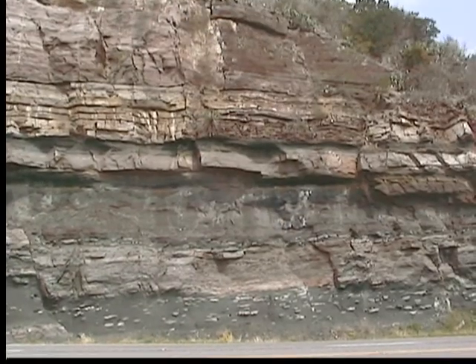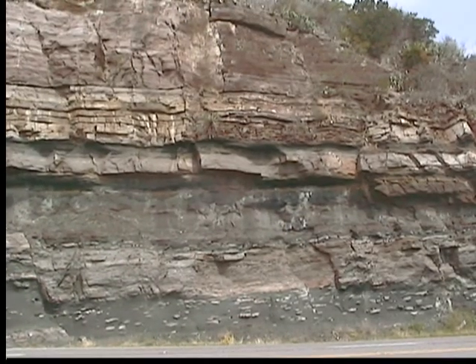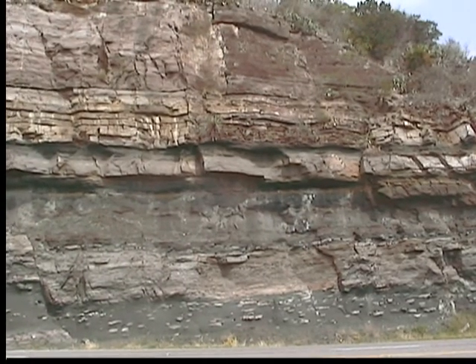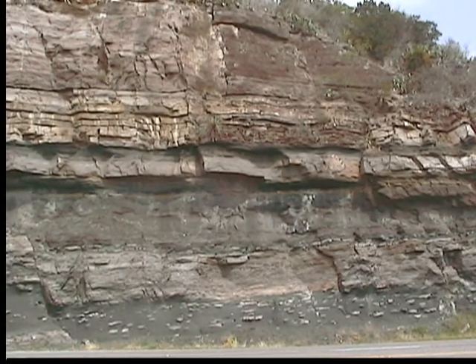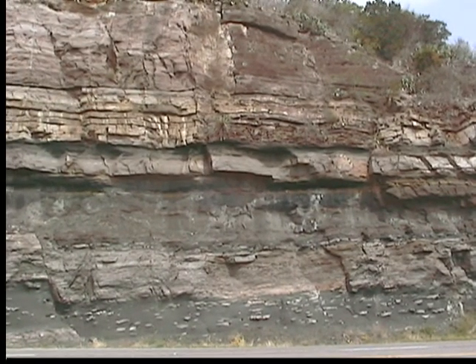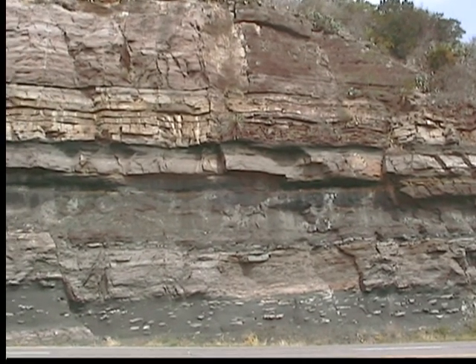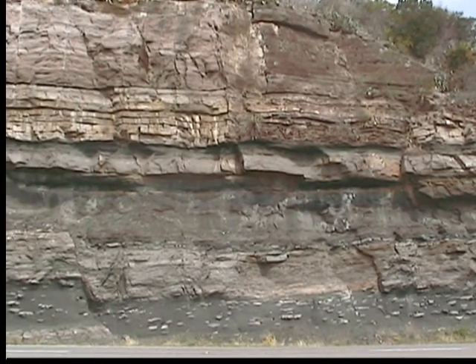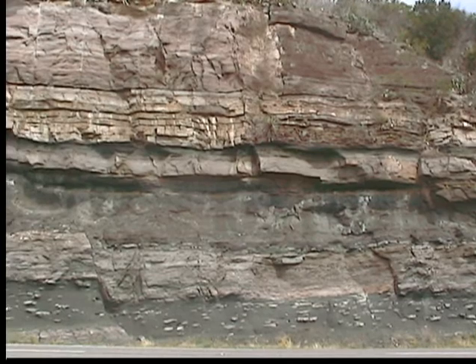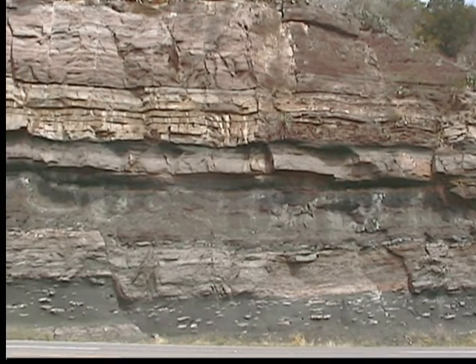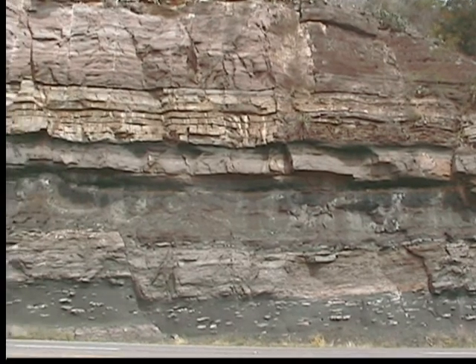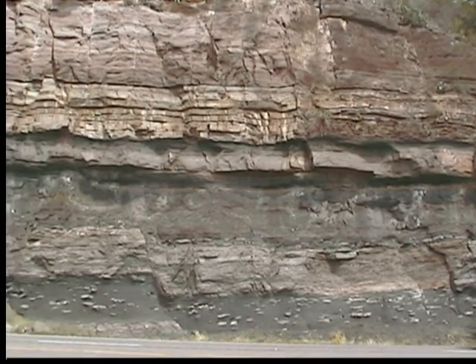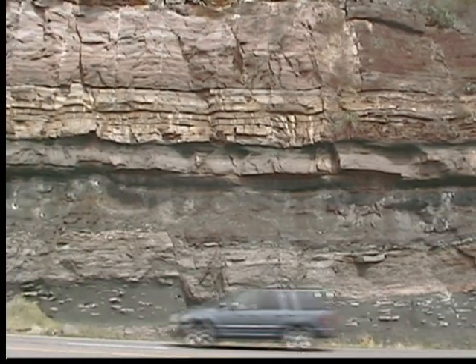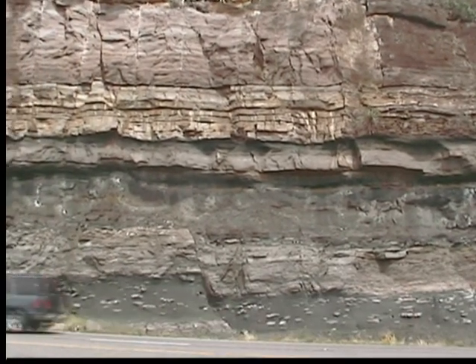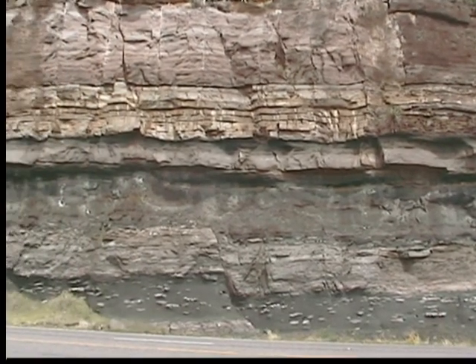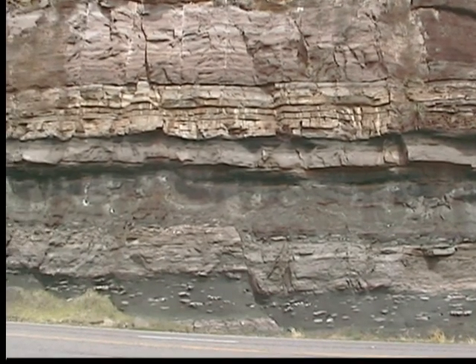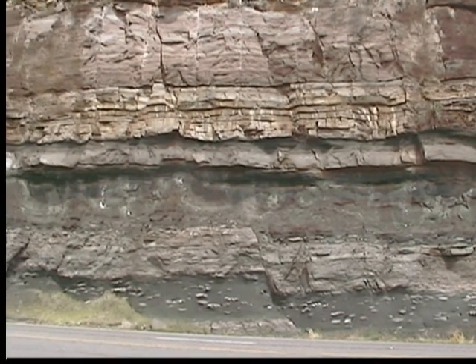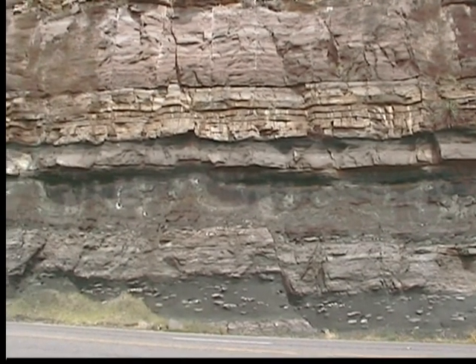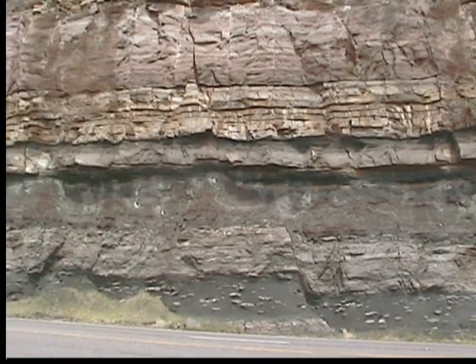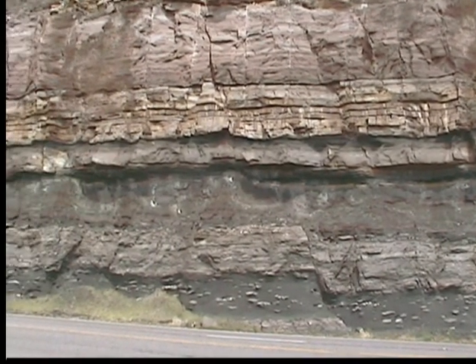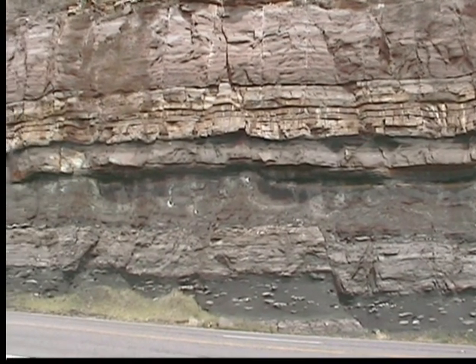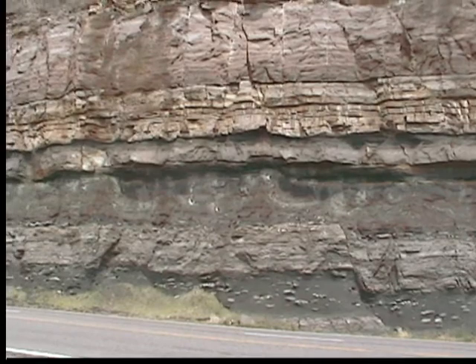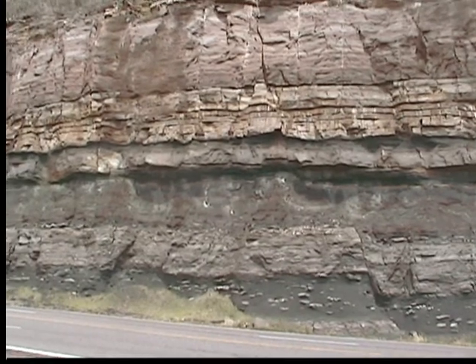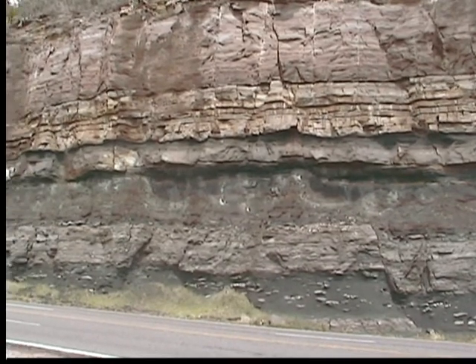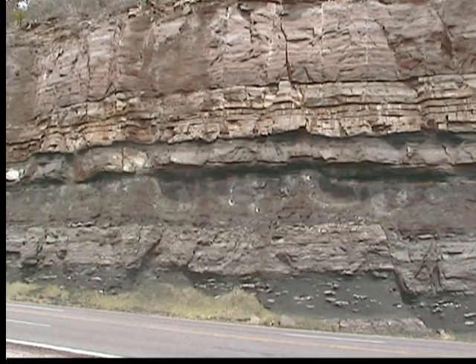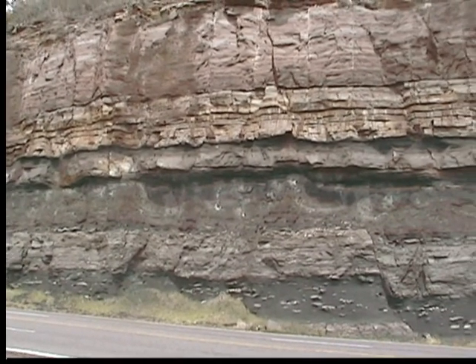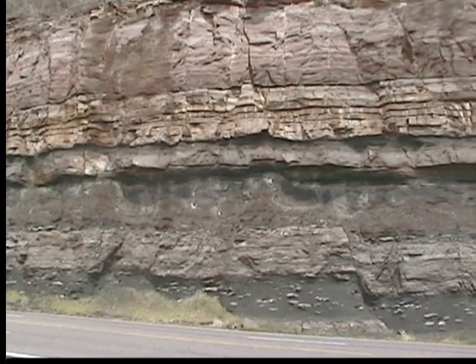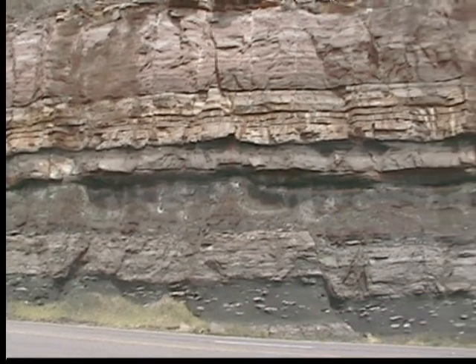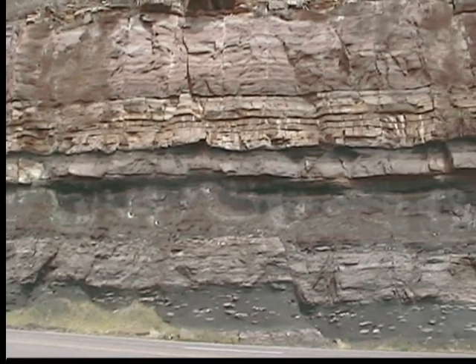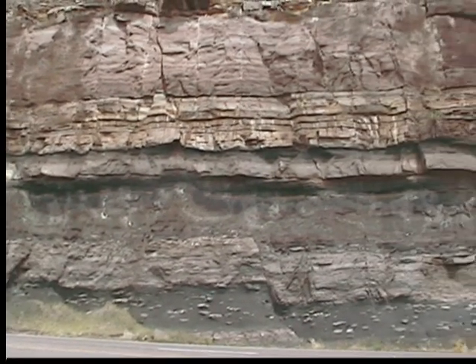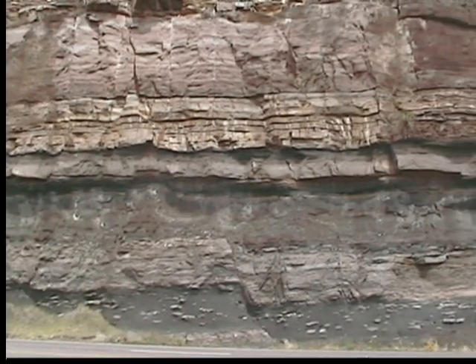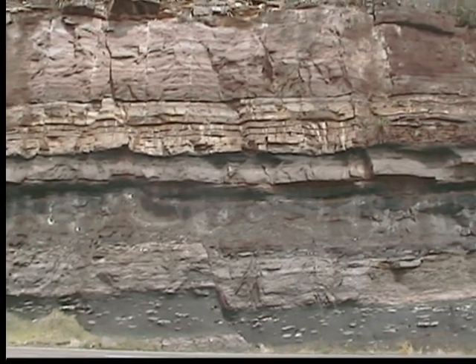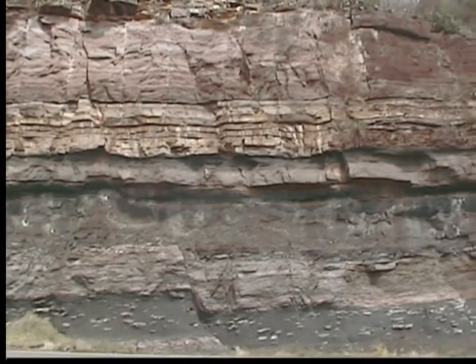The Wedge Sandstone is sandwiched between these two units, but it's not easy to identify from ground level. It is the yellowish layer above the green layers and below the slightly darker Morgan Creek Limestone.